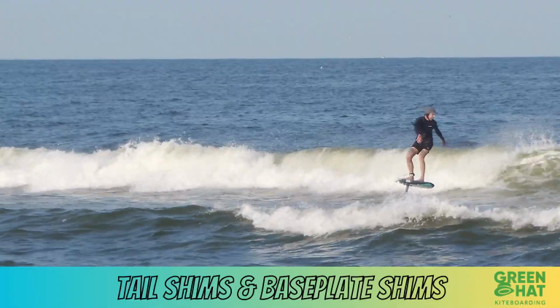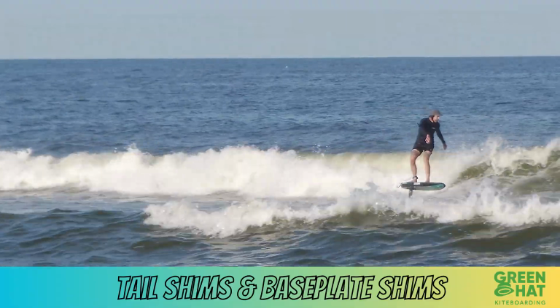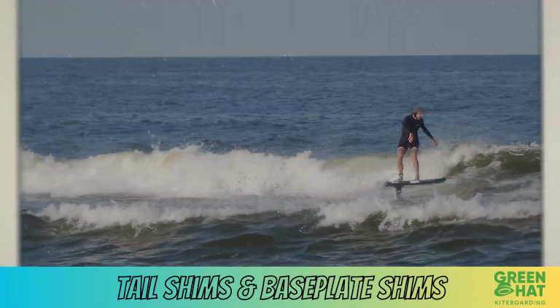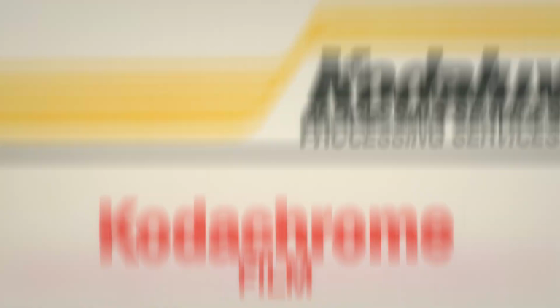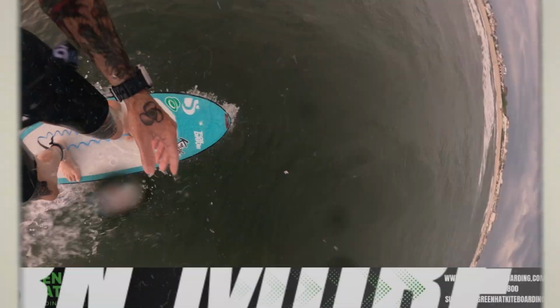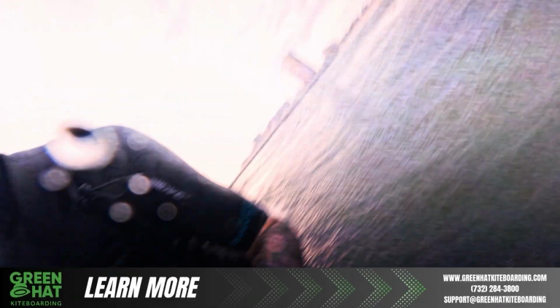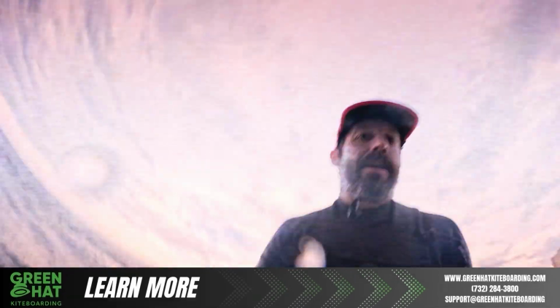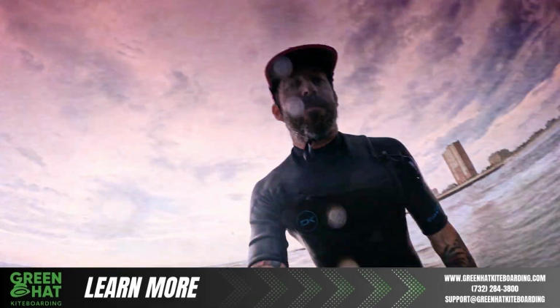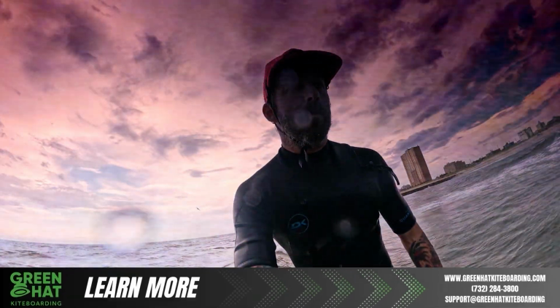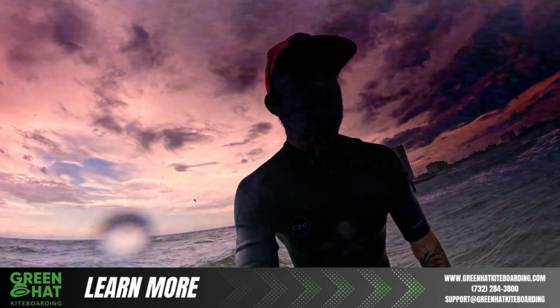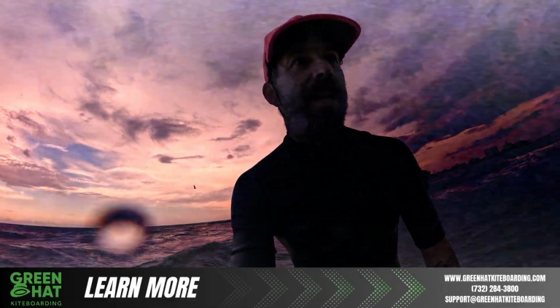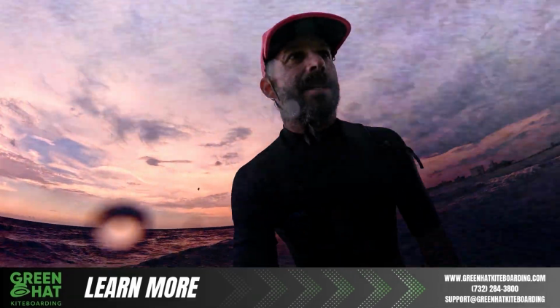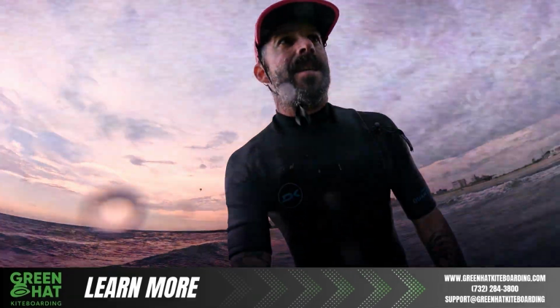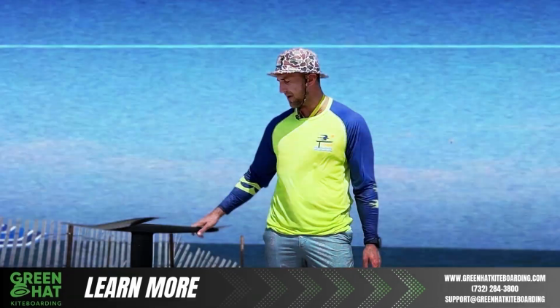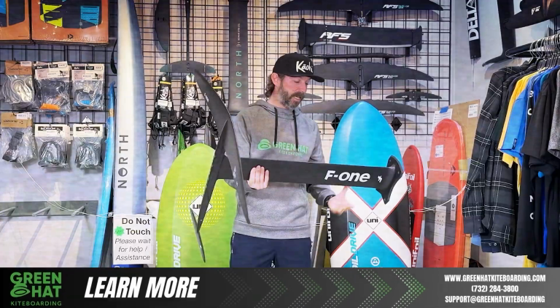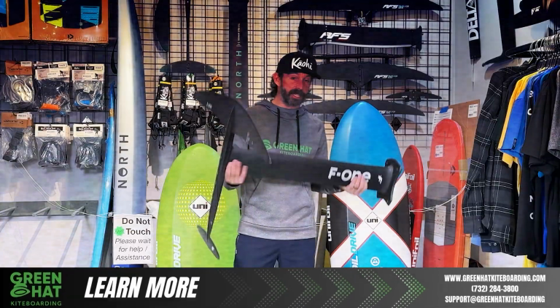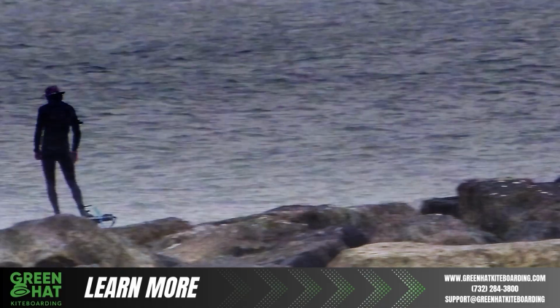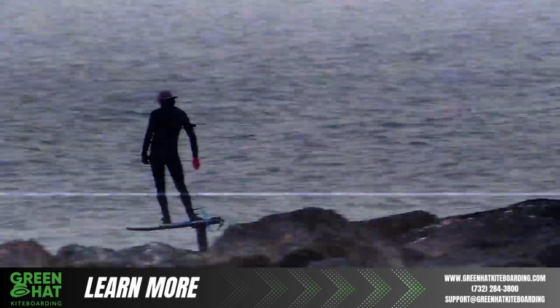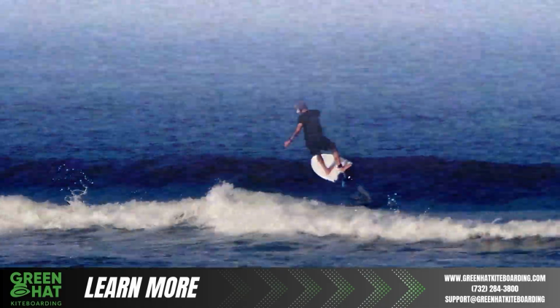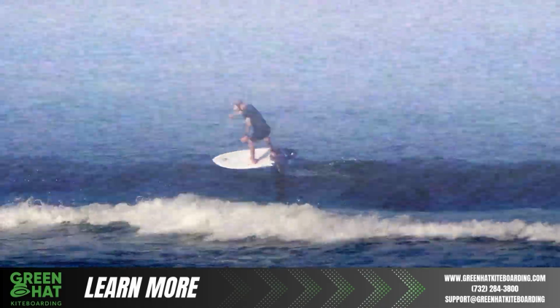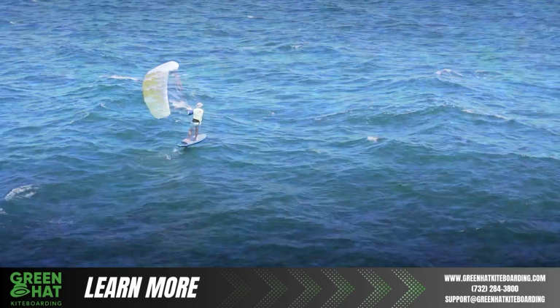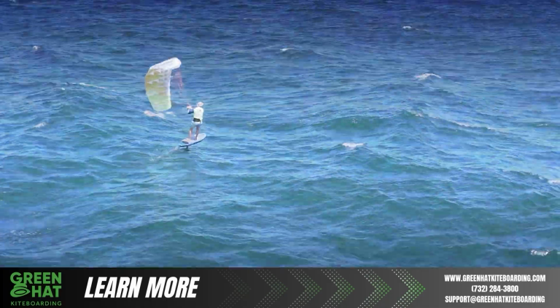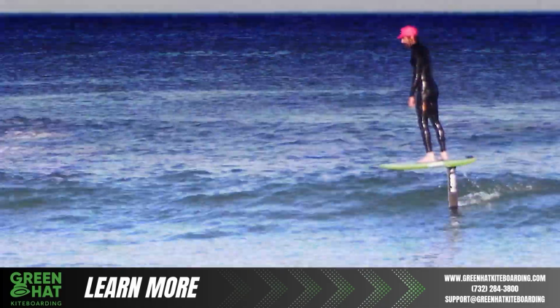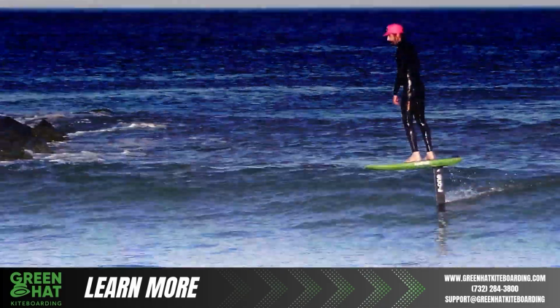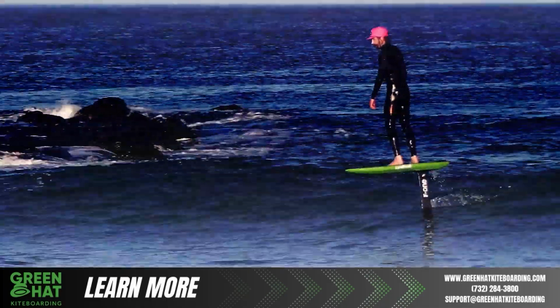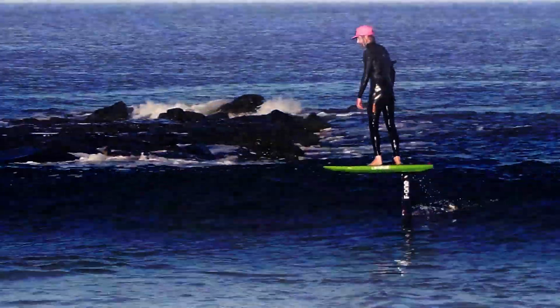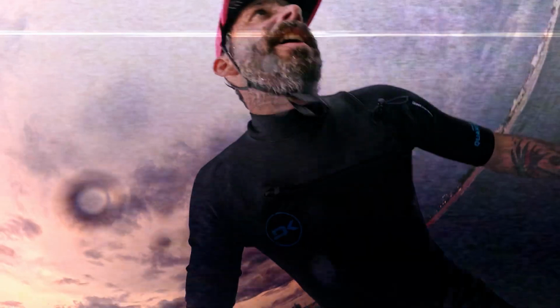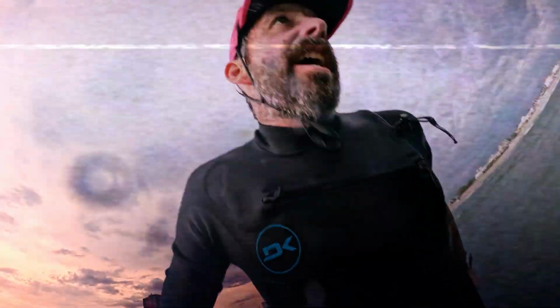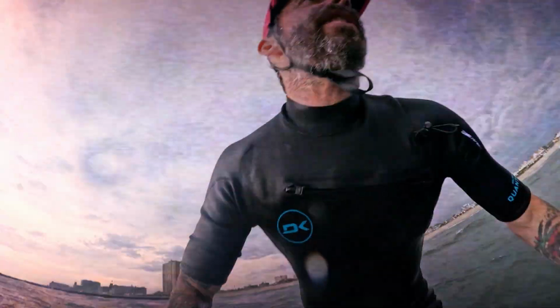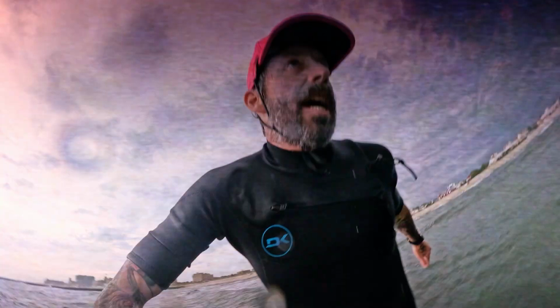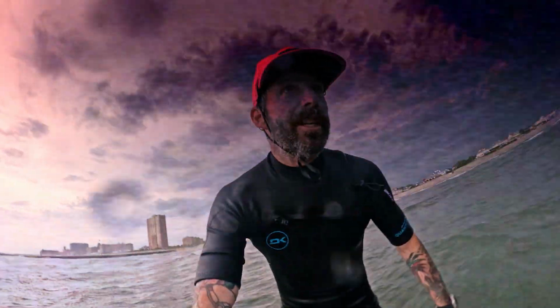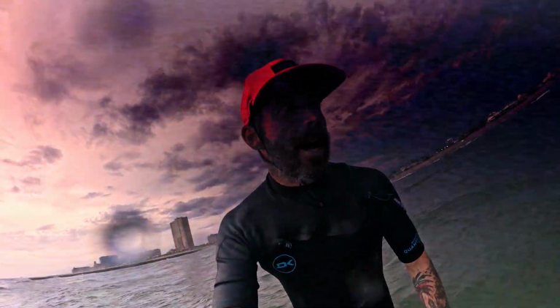You might be surprised how much better it feels. If you want more content like this, like and comment — all that fun stuff — and you can check us out at greenhat kiteboarding.com.